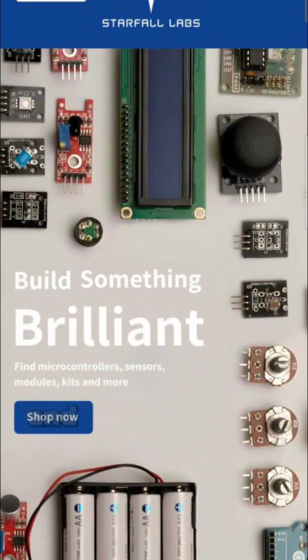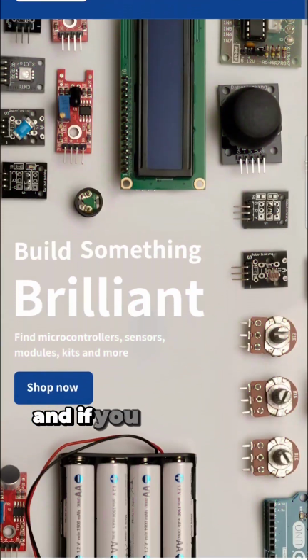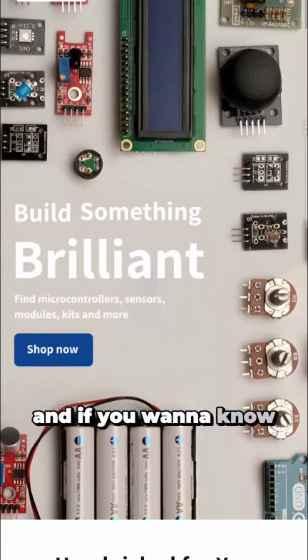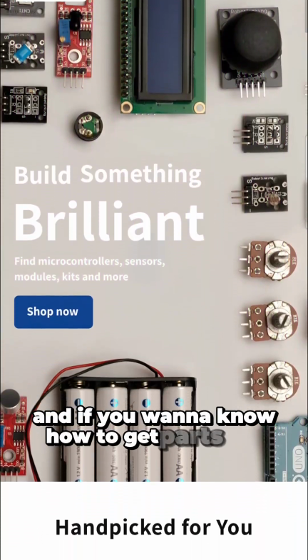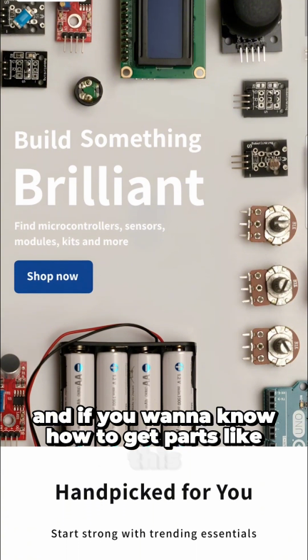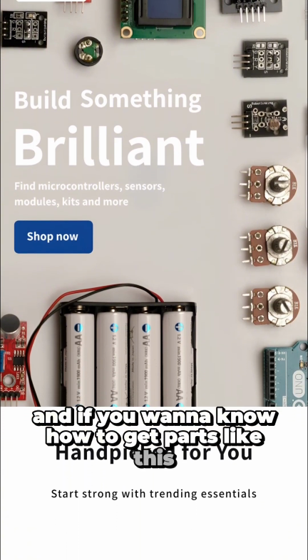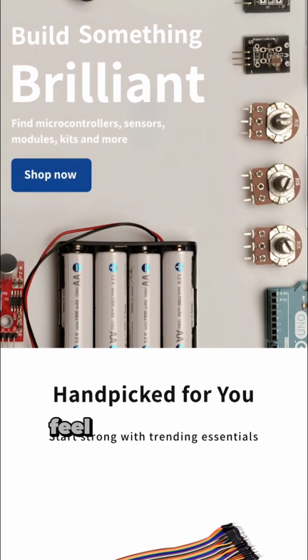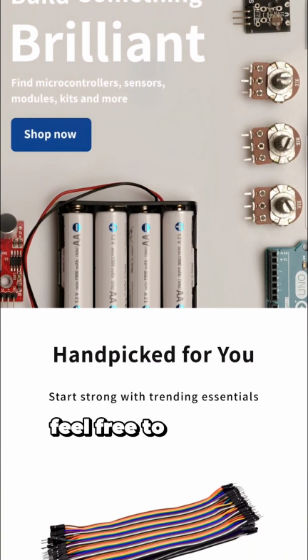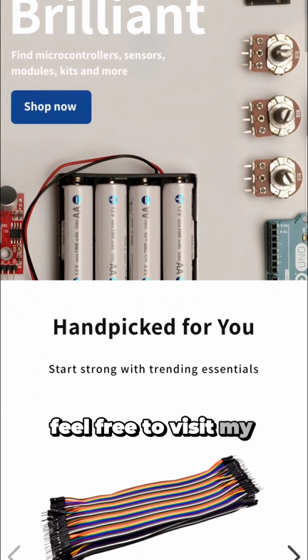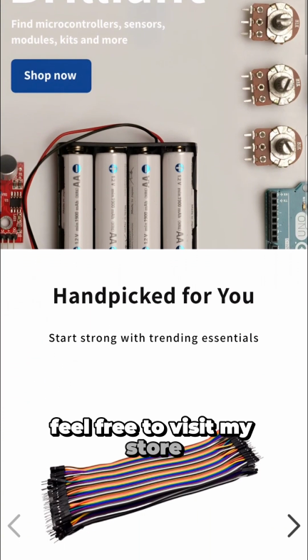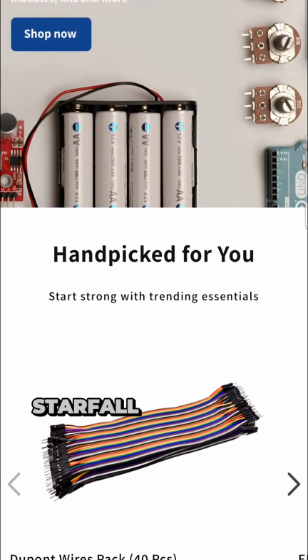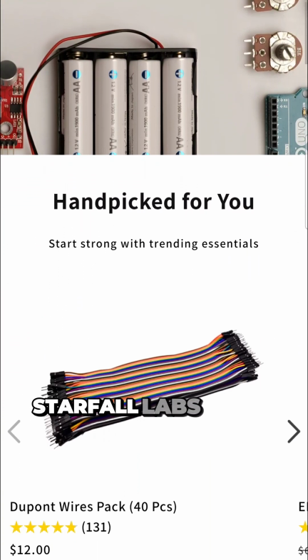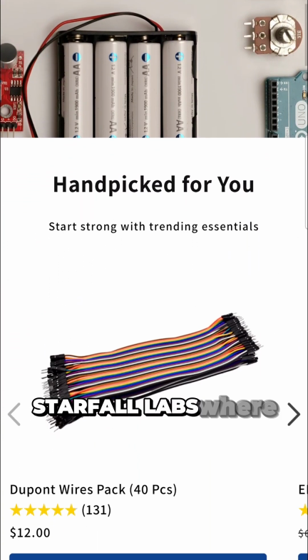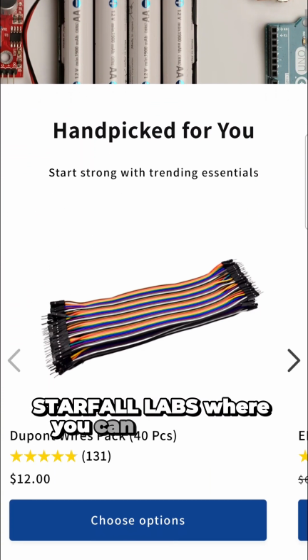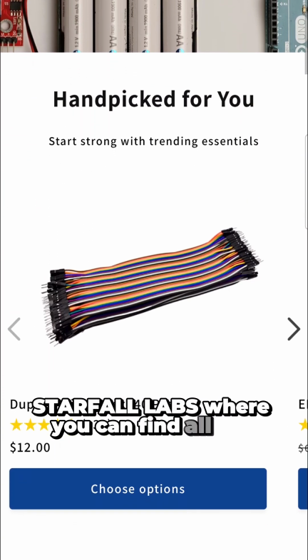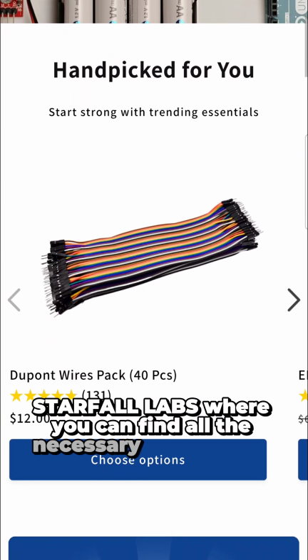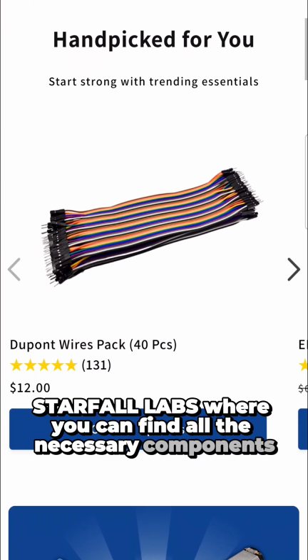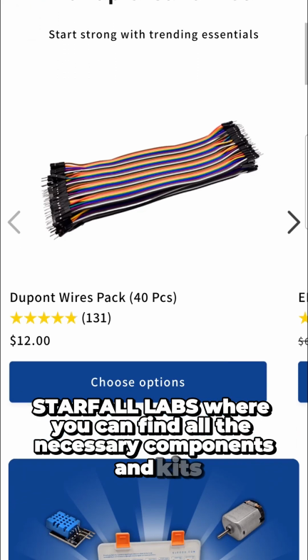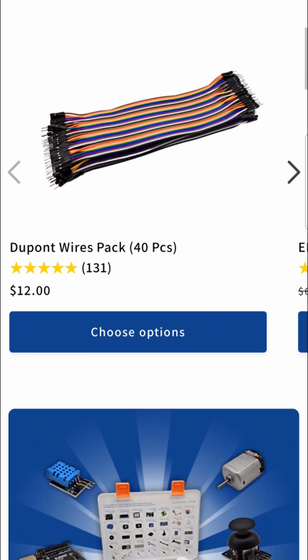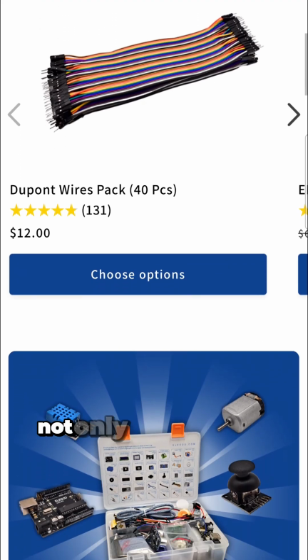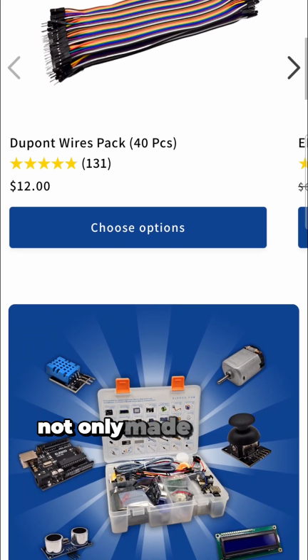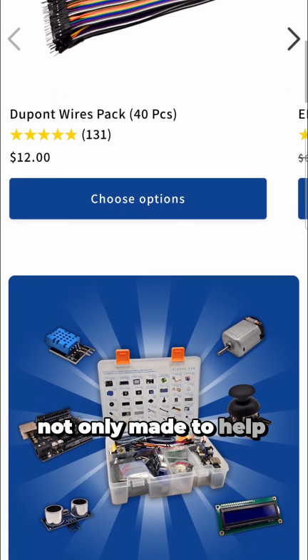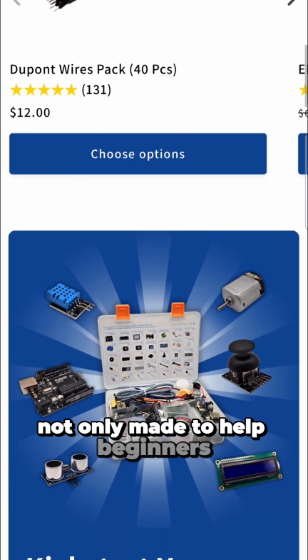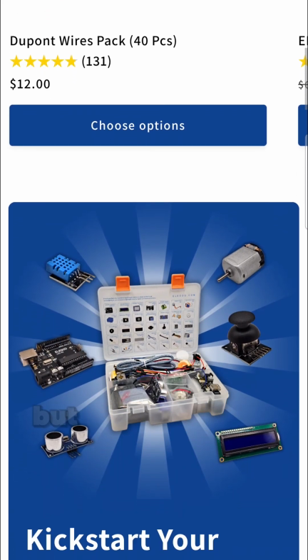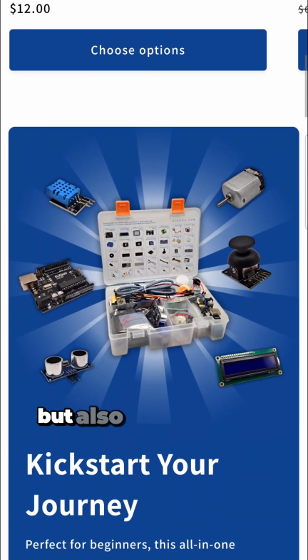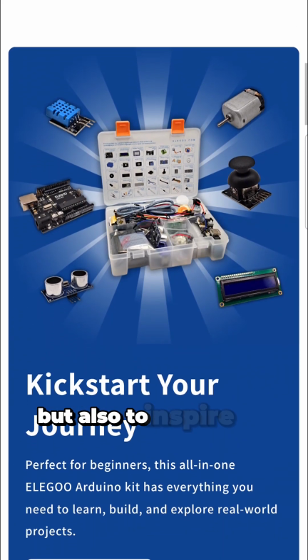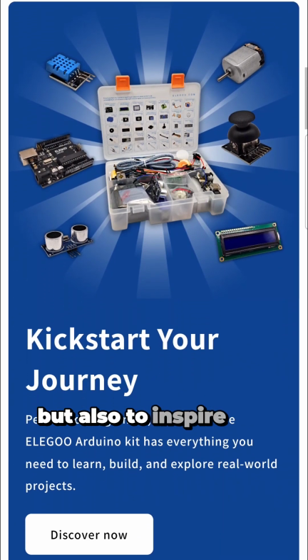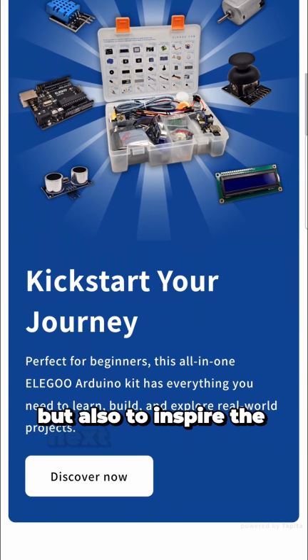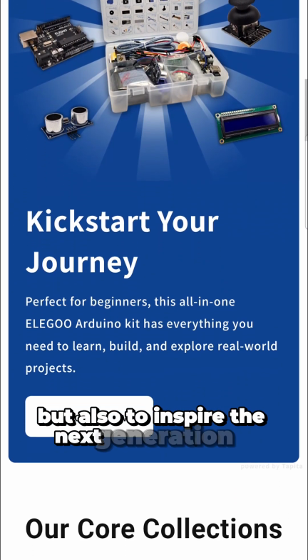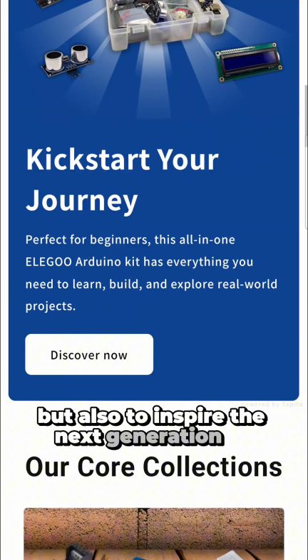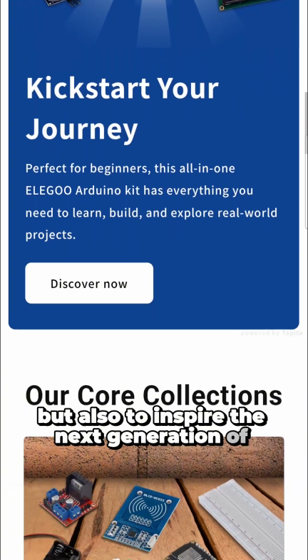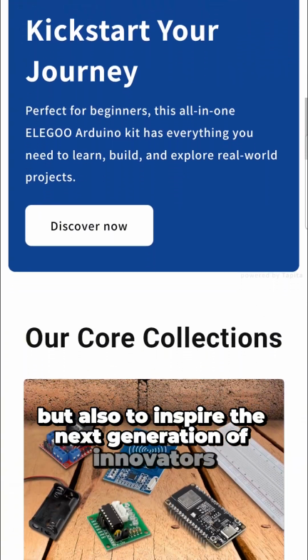And if you want to know how to get parts like this, feel free to visit my store, Sarfa Labs, where you can find all the industry components and kits, not only made to help beginners, but also to inspire the next generation of innovators.